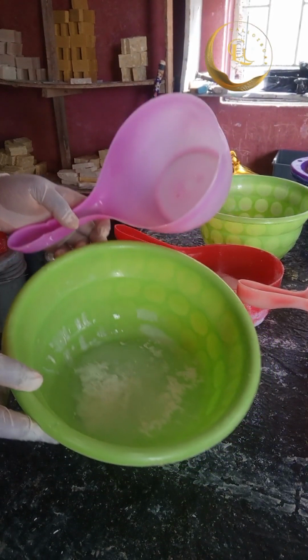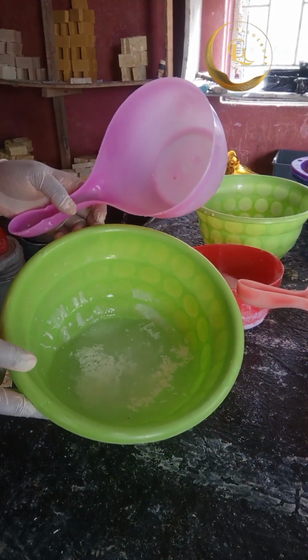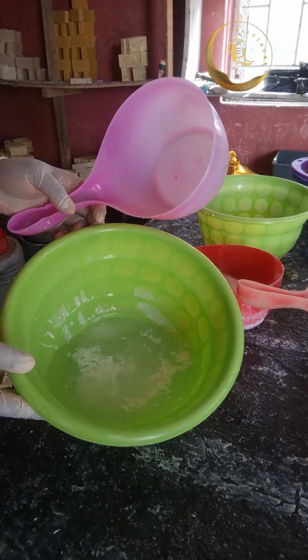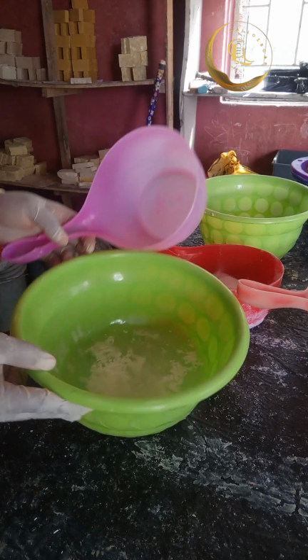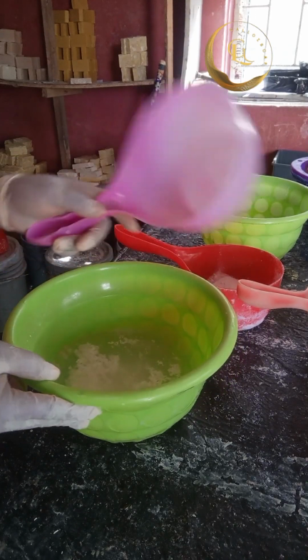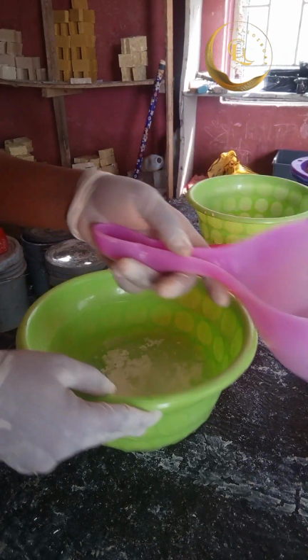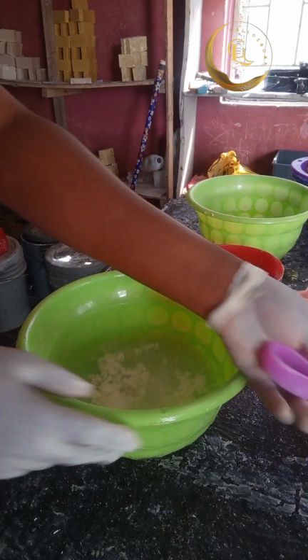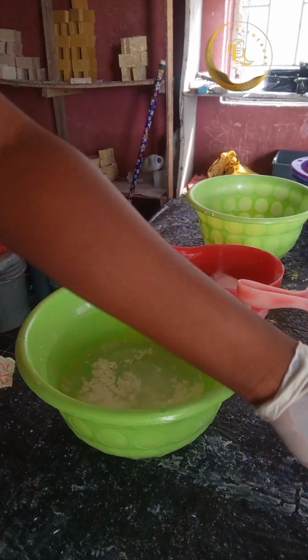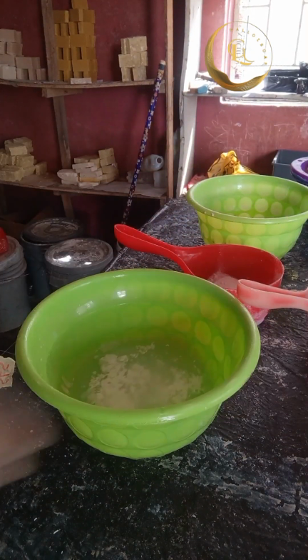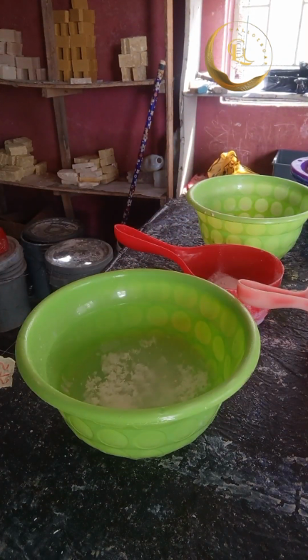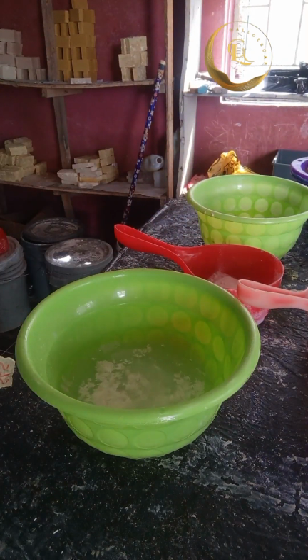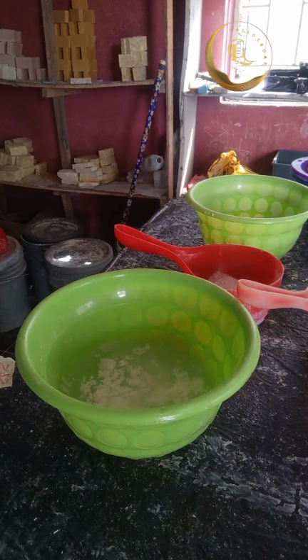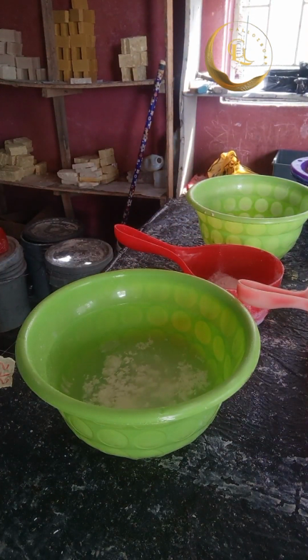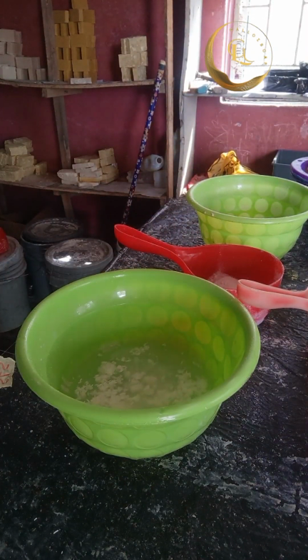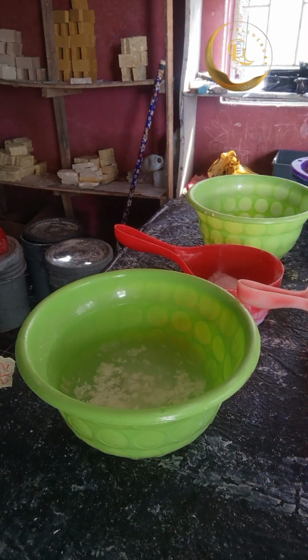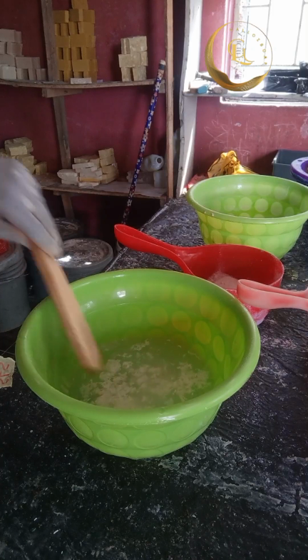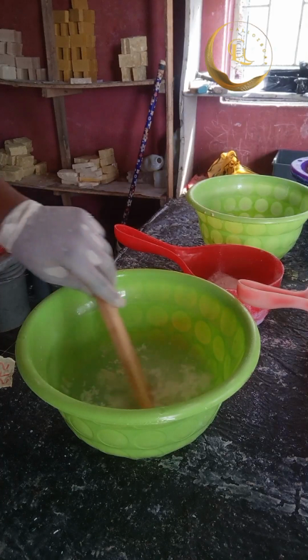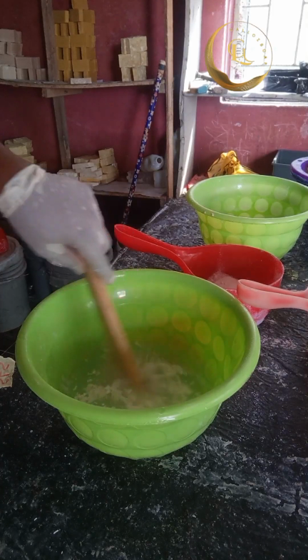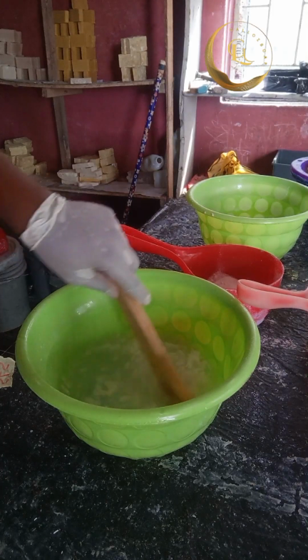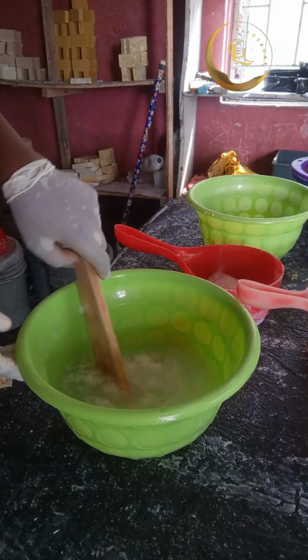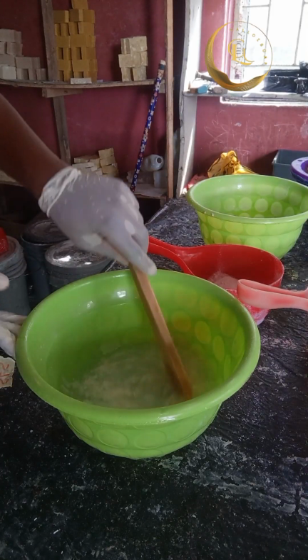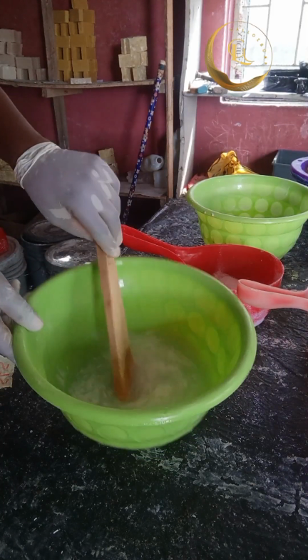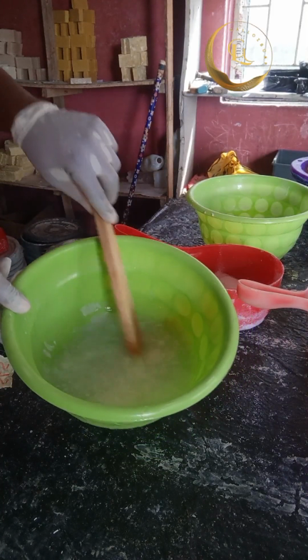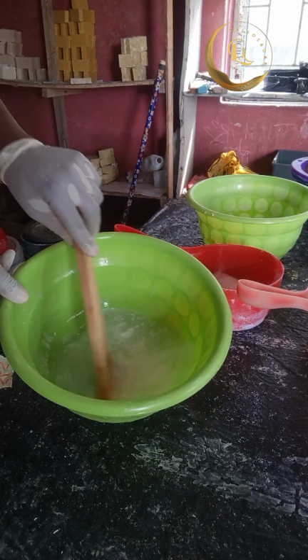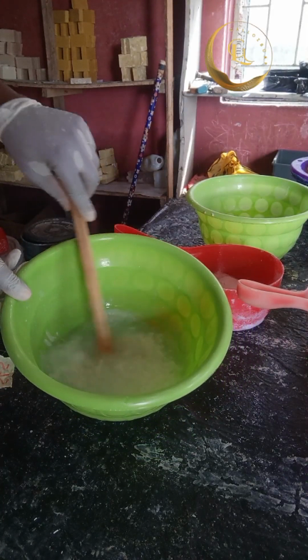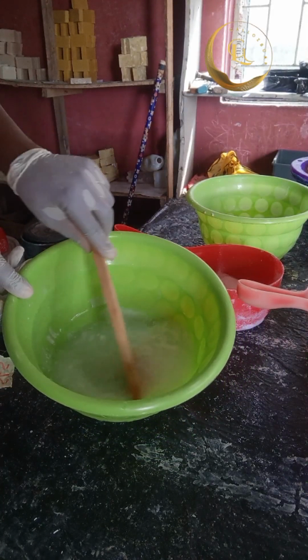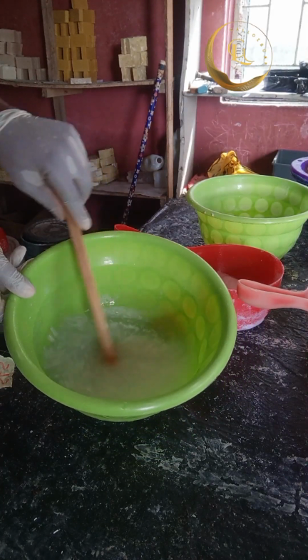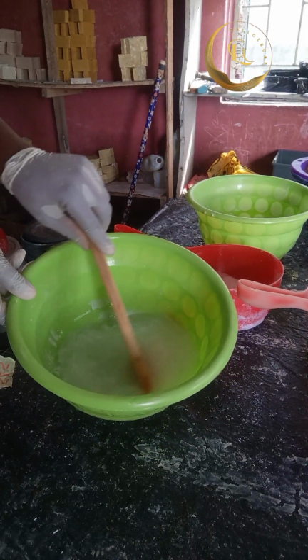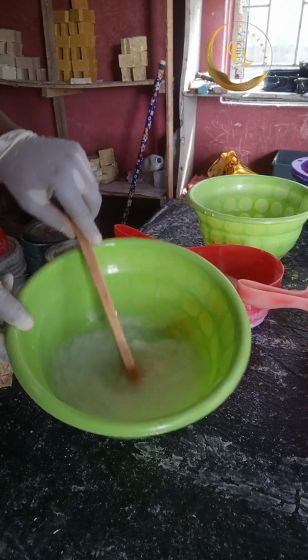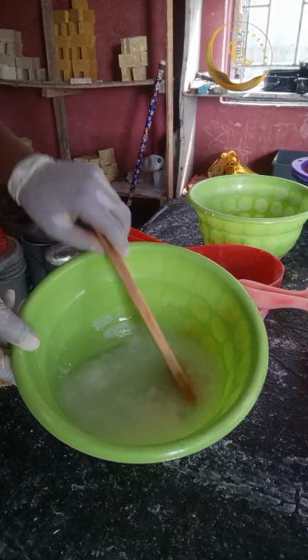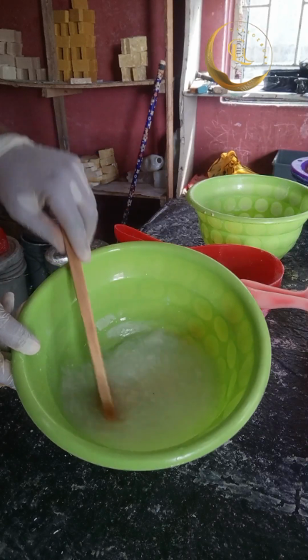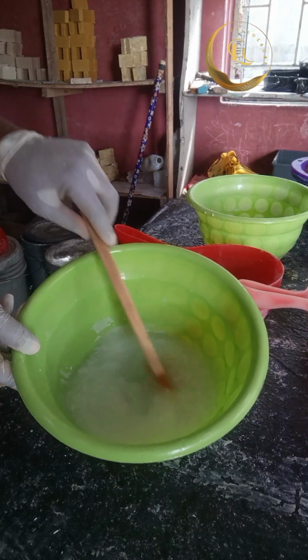Now I'm mixing my caustic soda and my XLS together. I pour in my caustic soda and my XLS together and I'm stirring it right now.